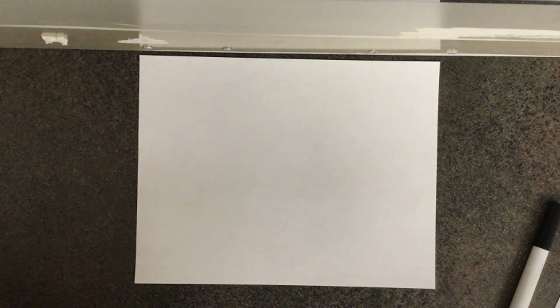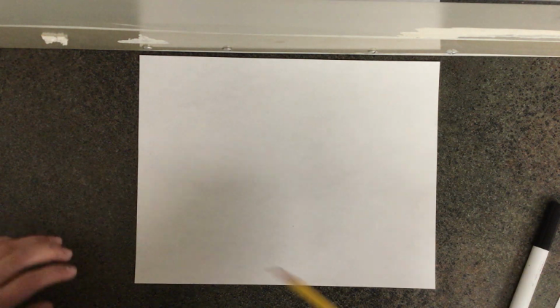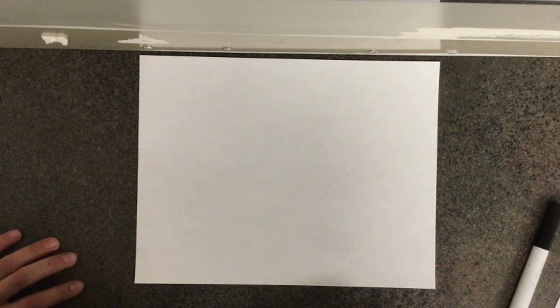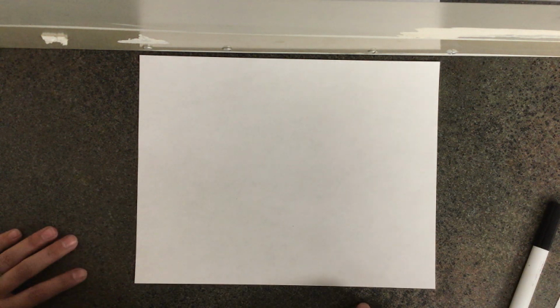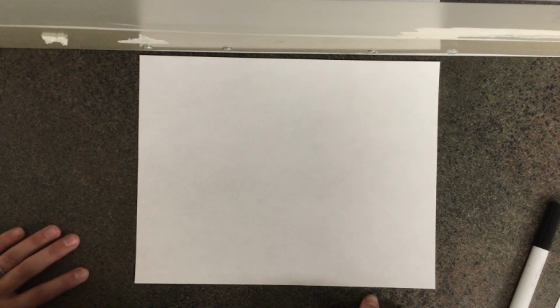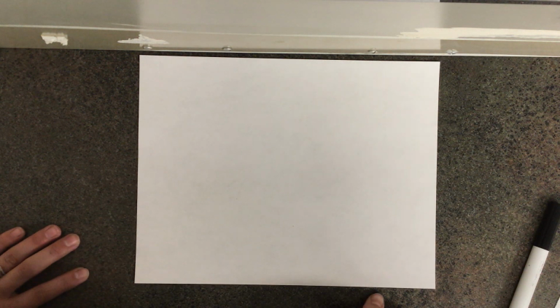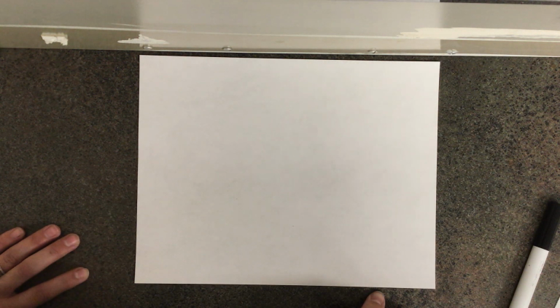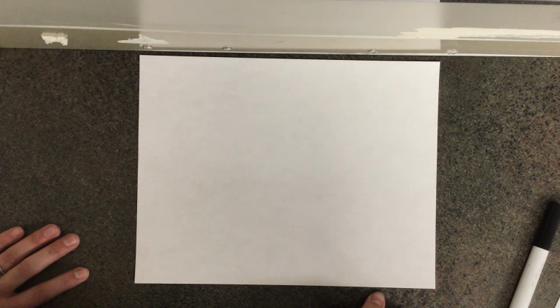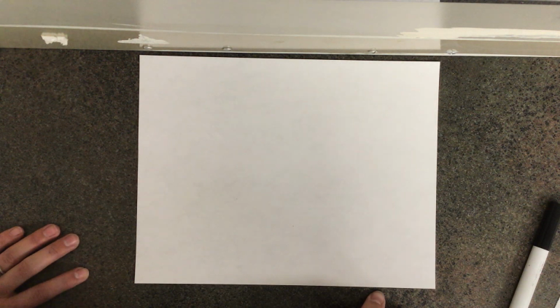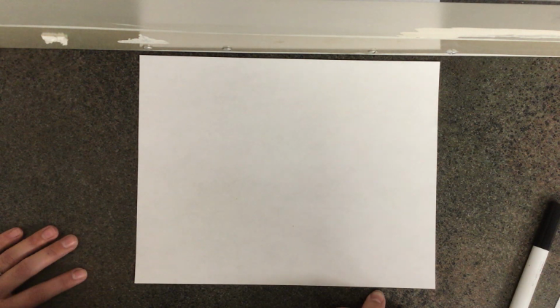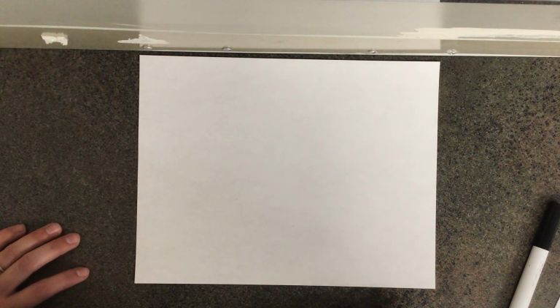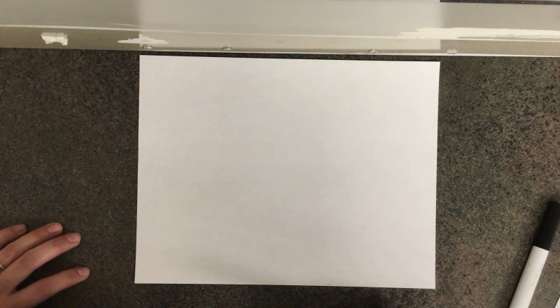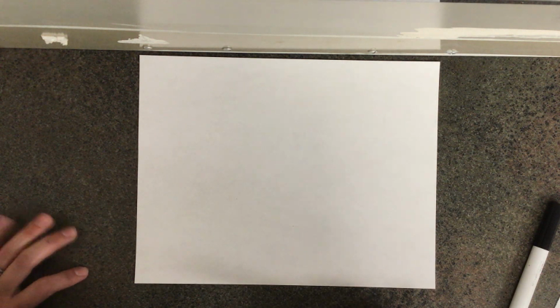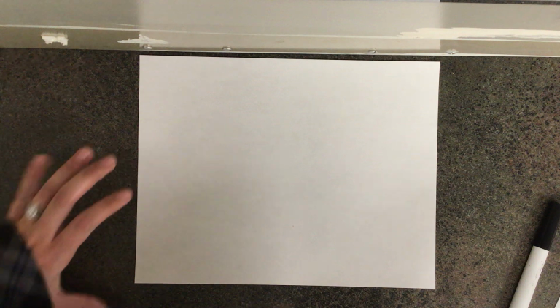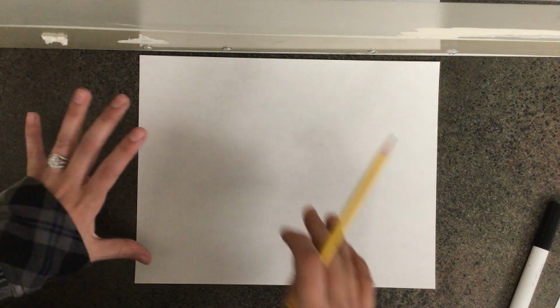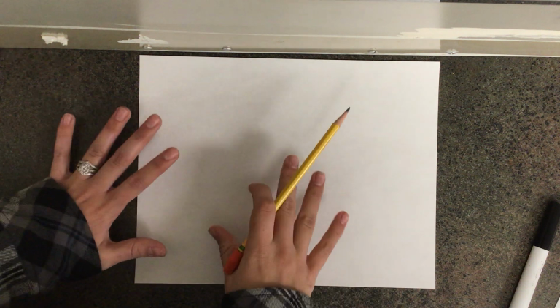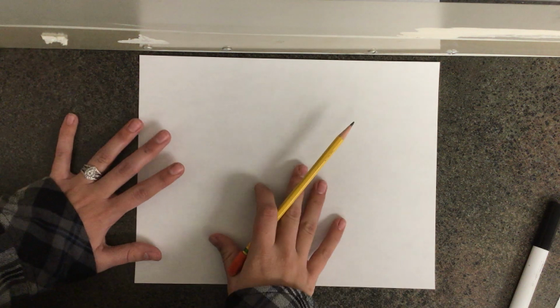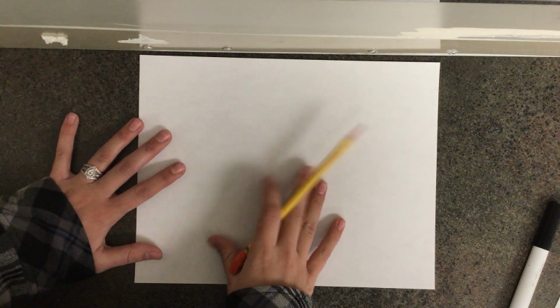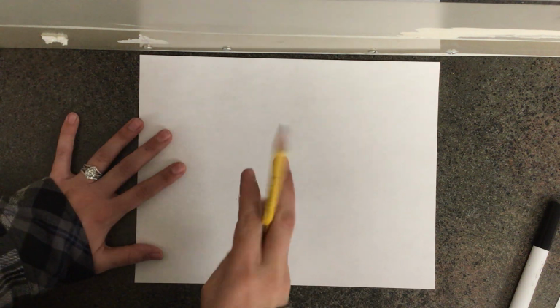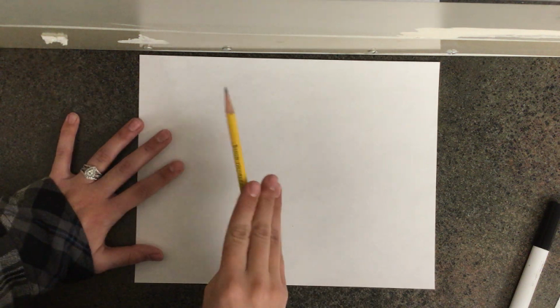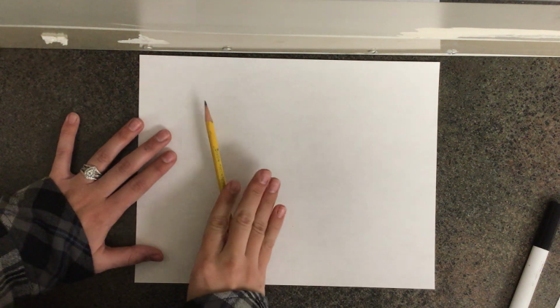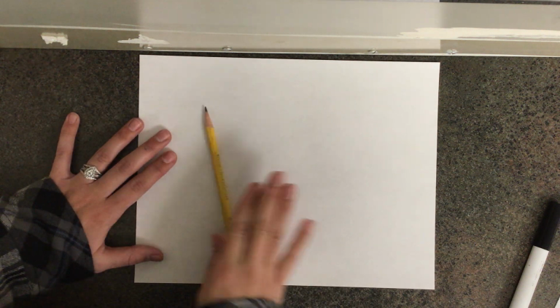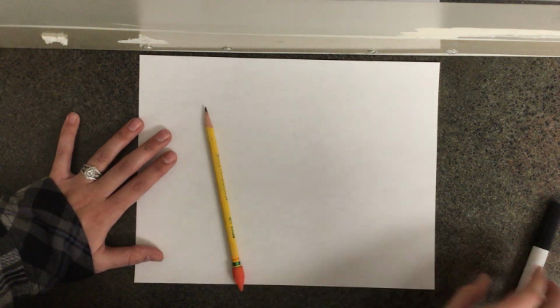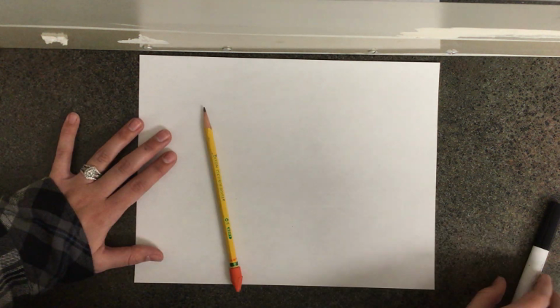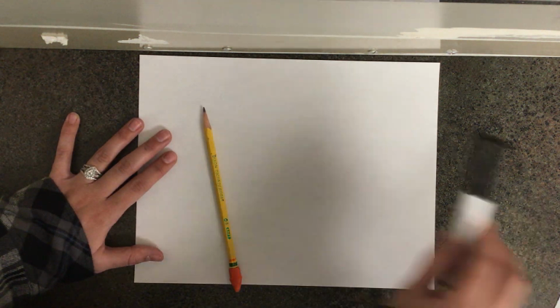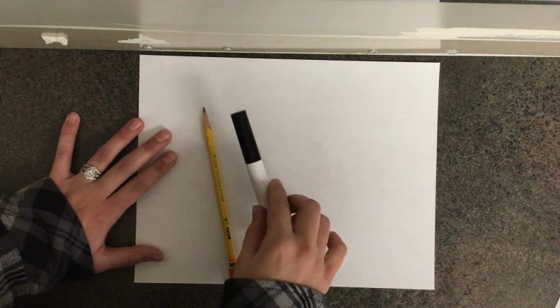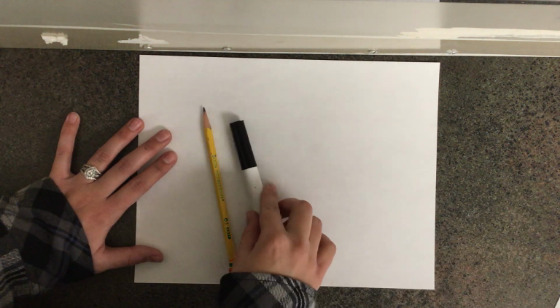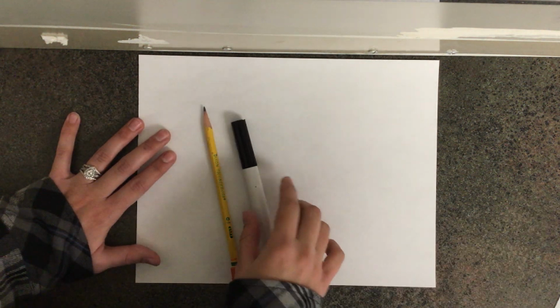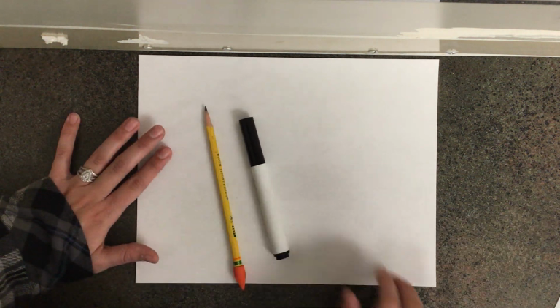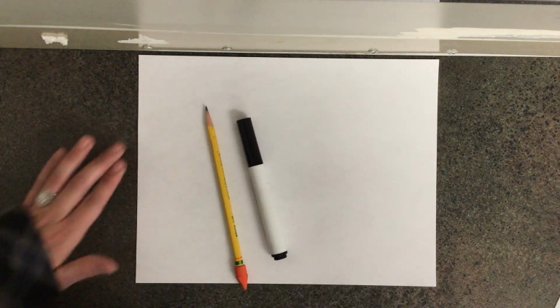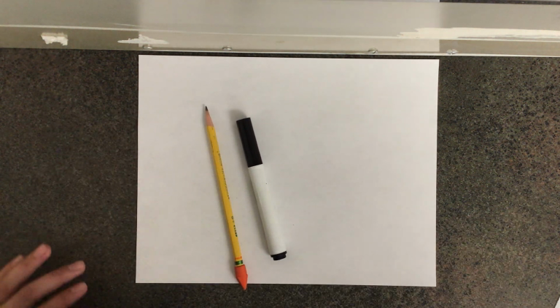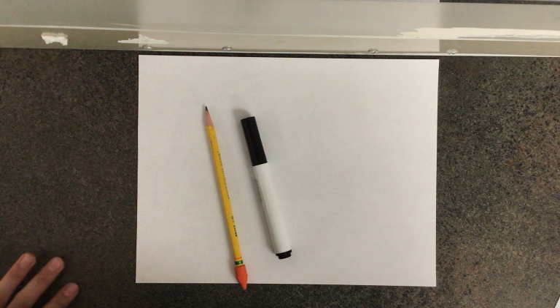Hi friends, welcome back to arts class. For today's art lesson, you are going to need a piece of paper, a pencil, a black marker, and coloring supplies.